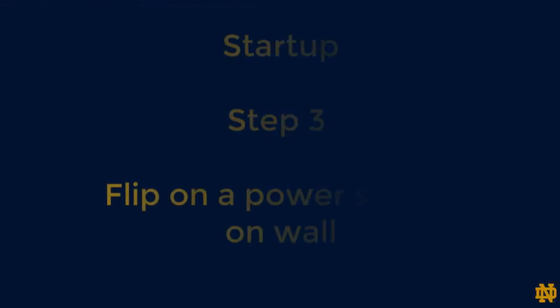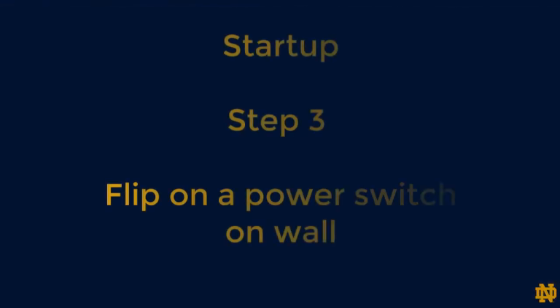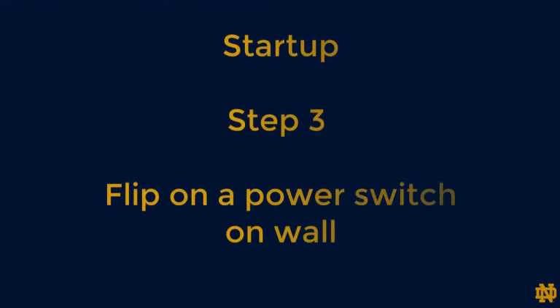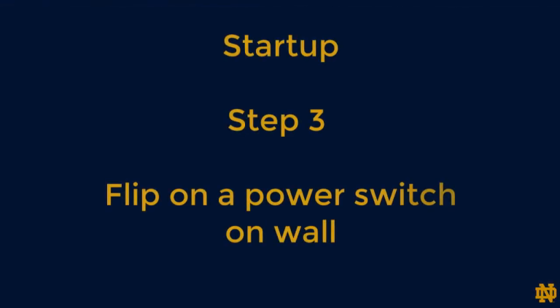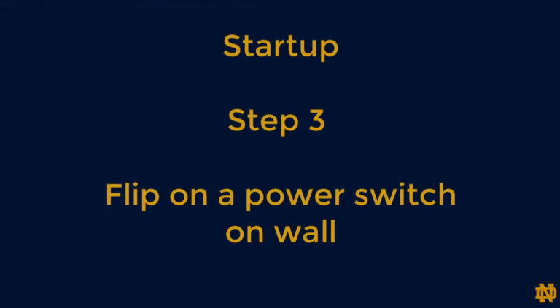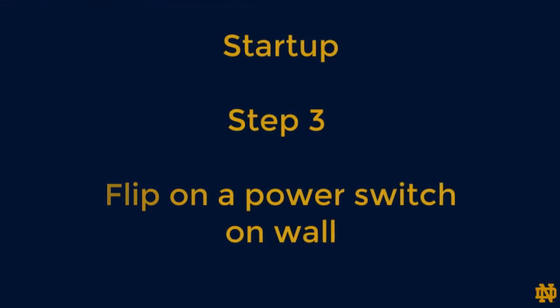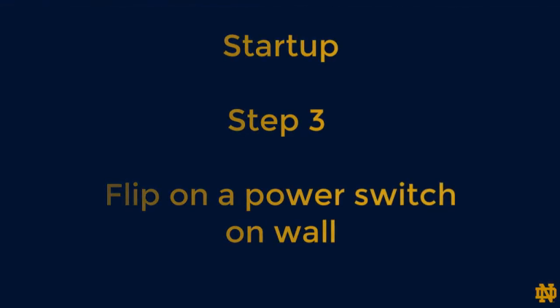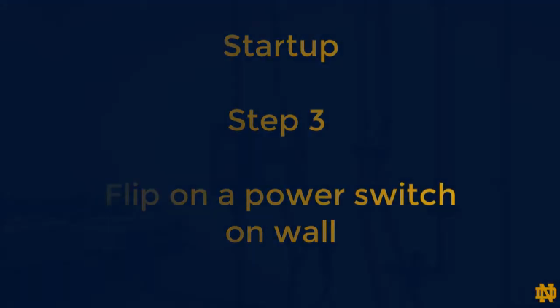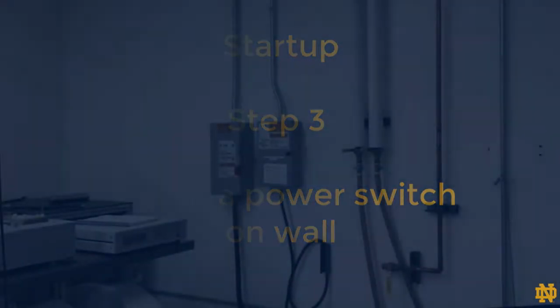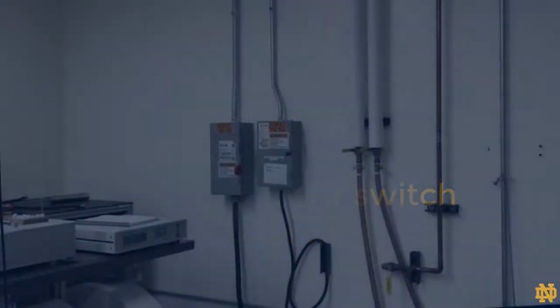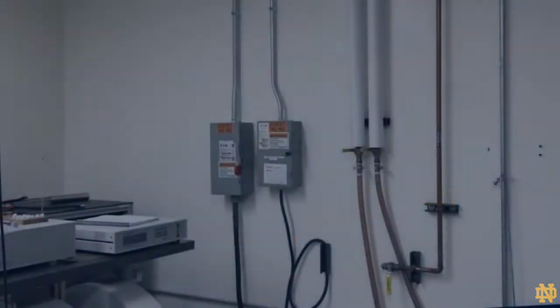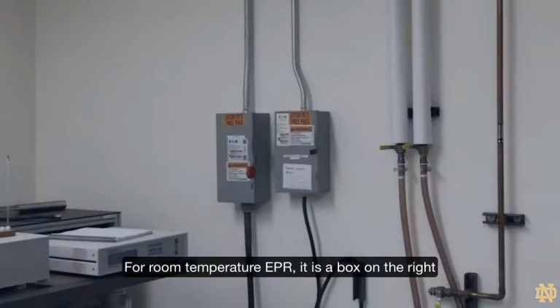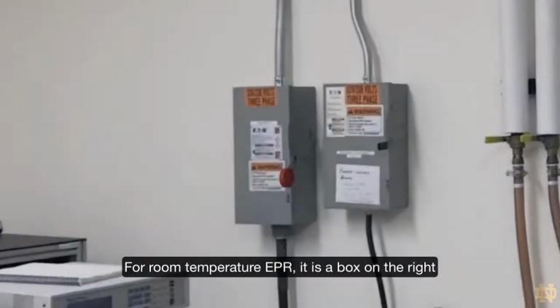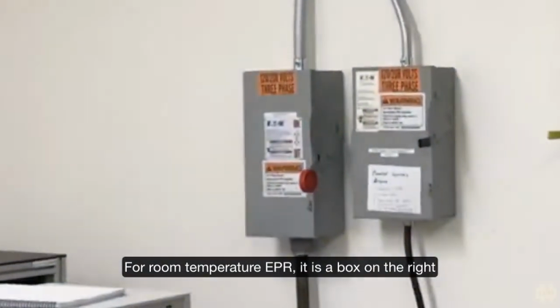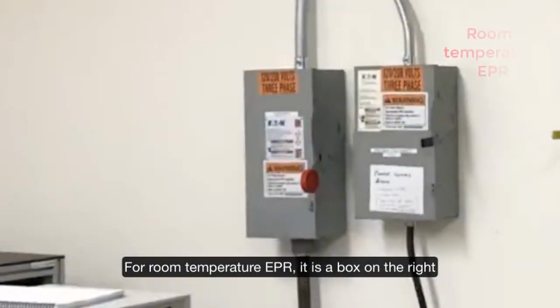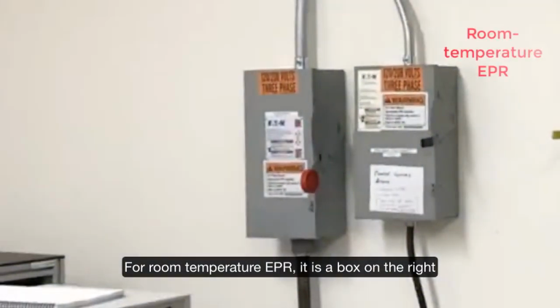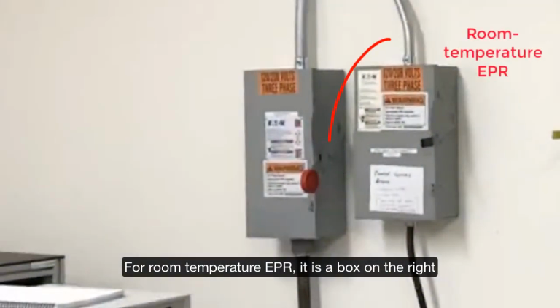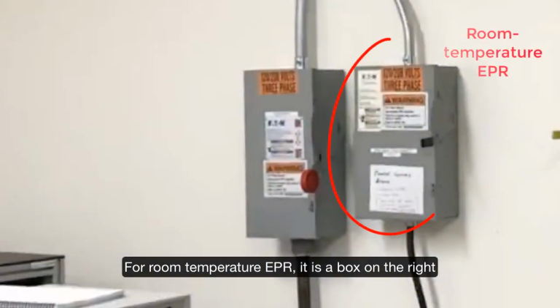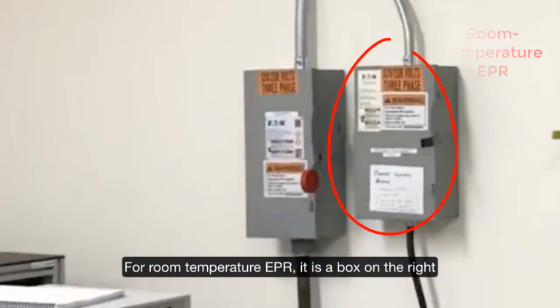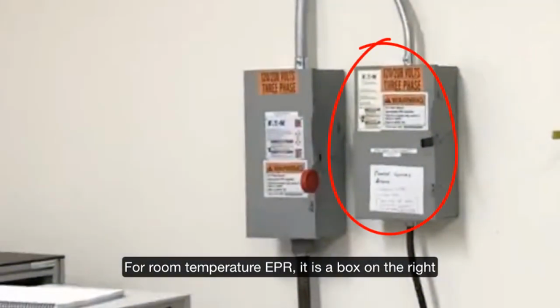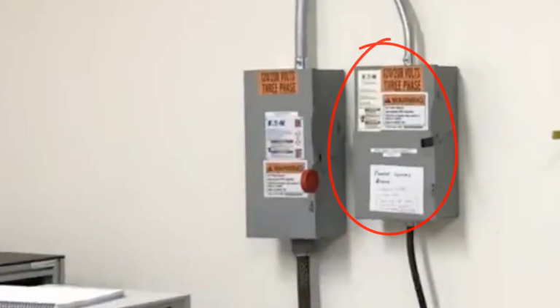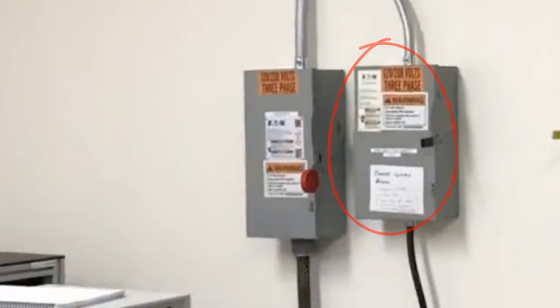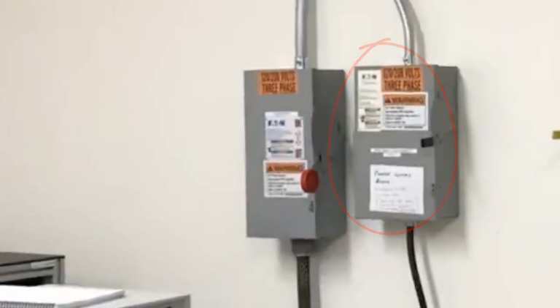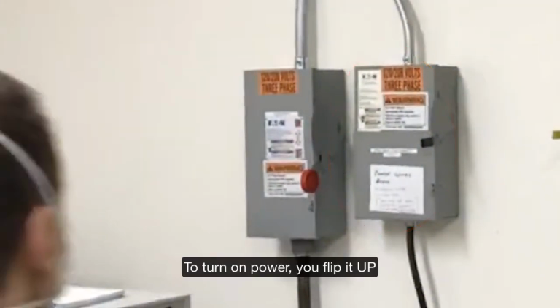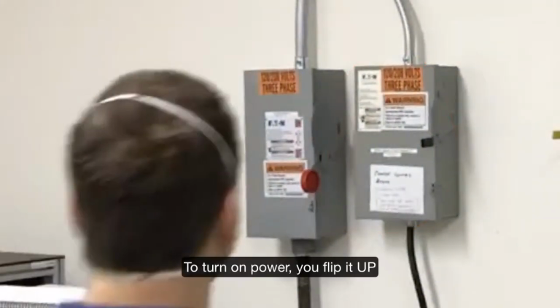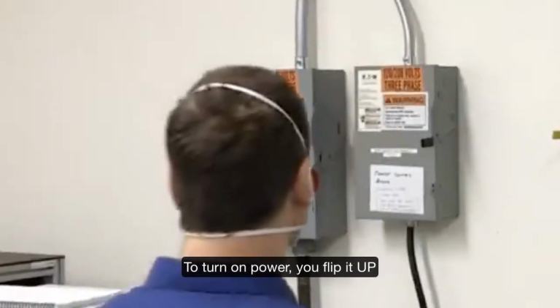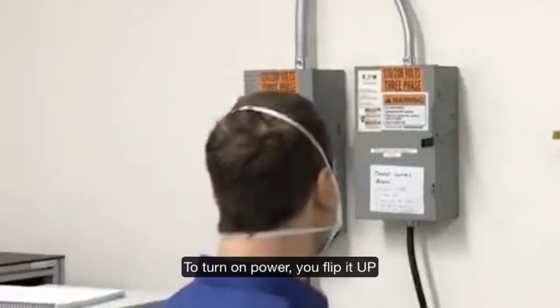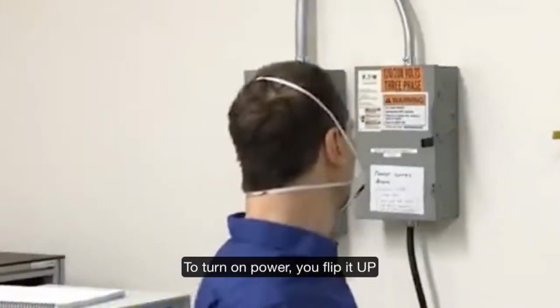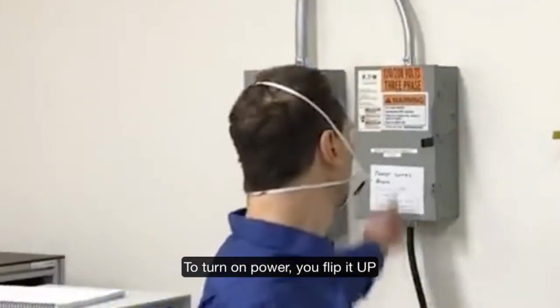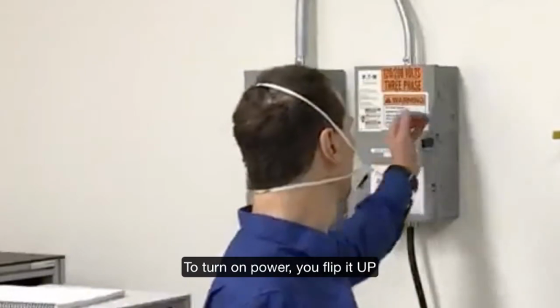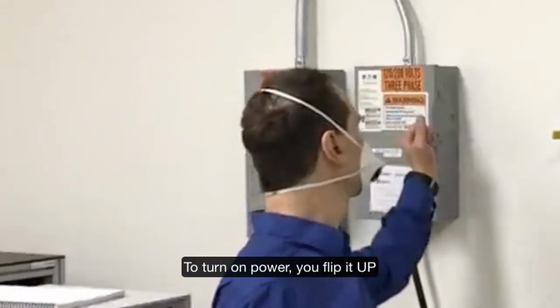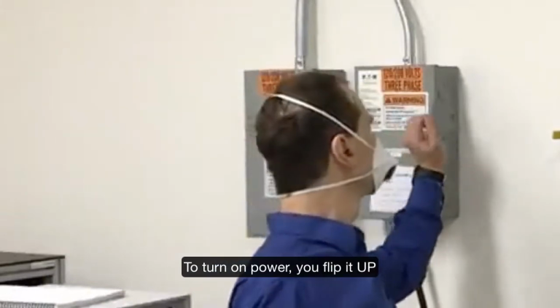Step 3: Flip on the power switch on the wall. For room temperature EPR it's the box on the right. To turn on power, you flip it up.